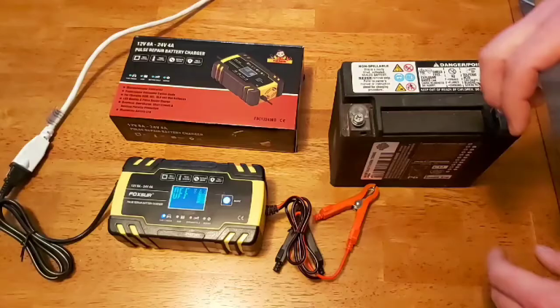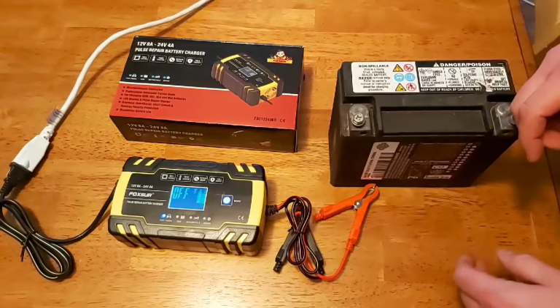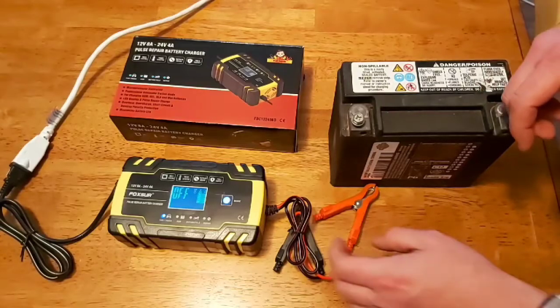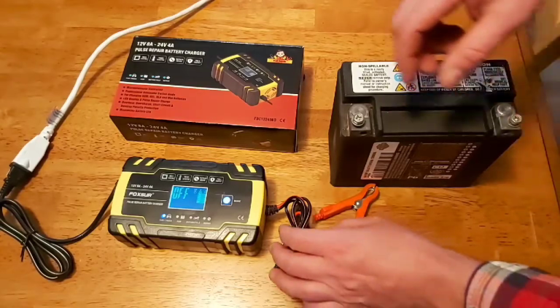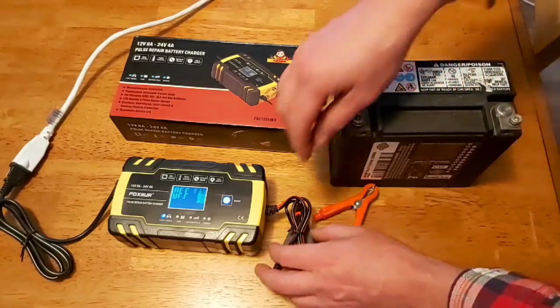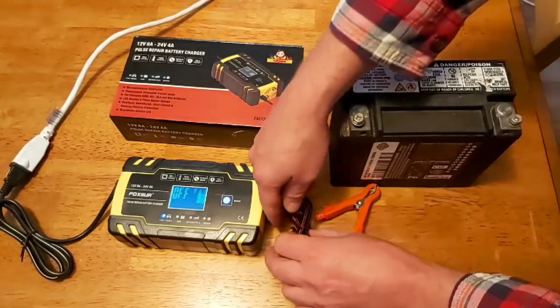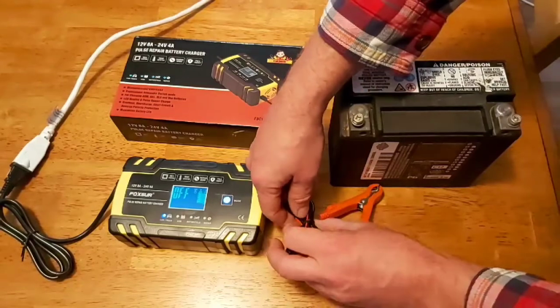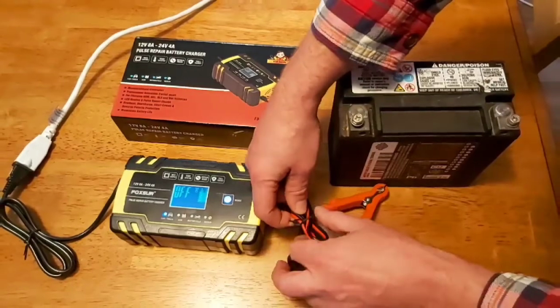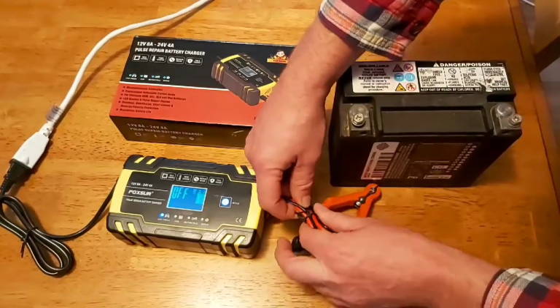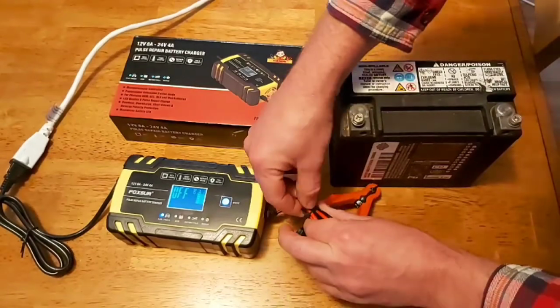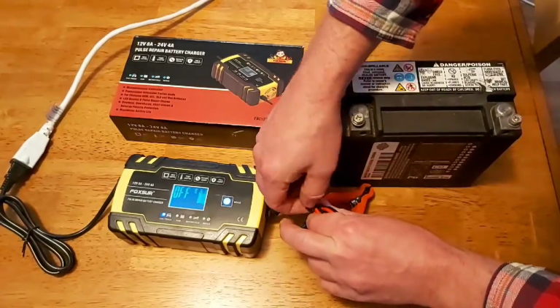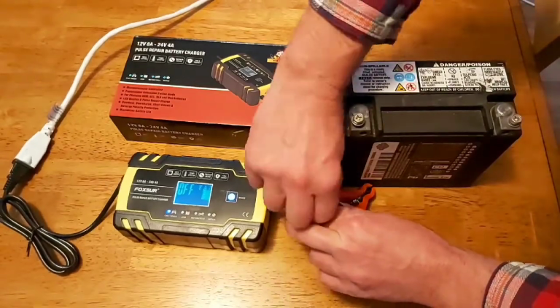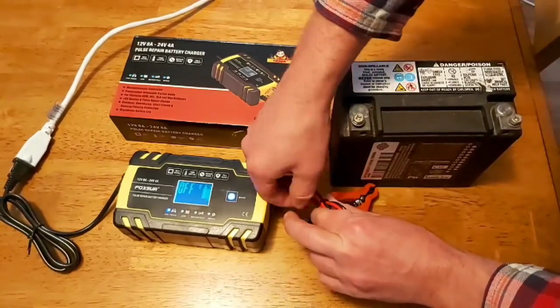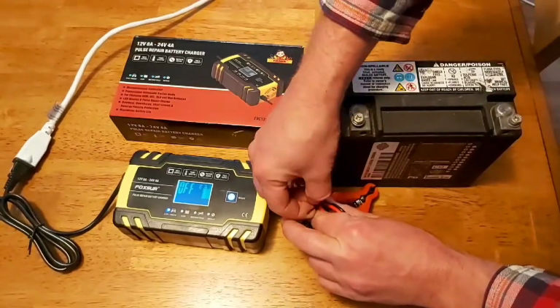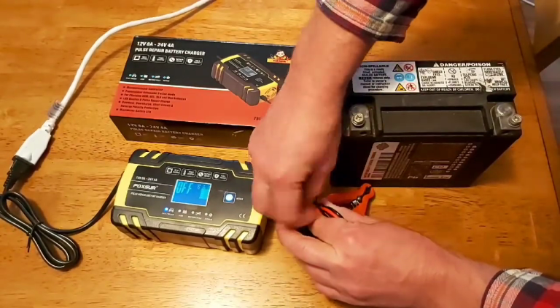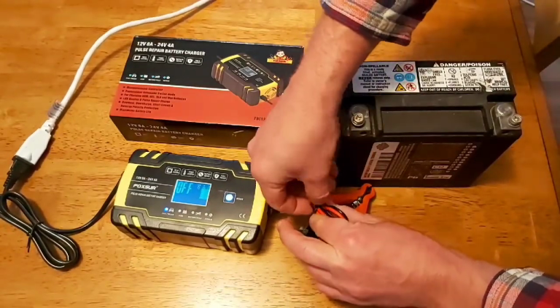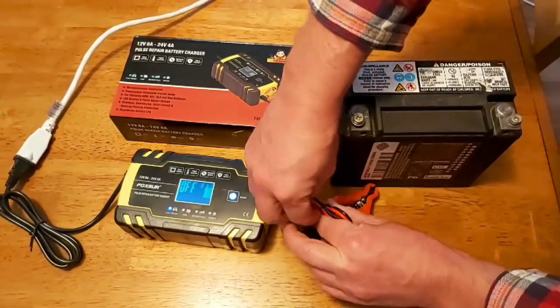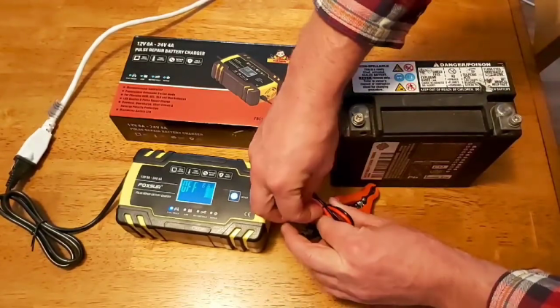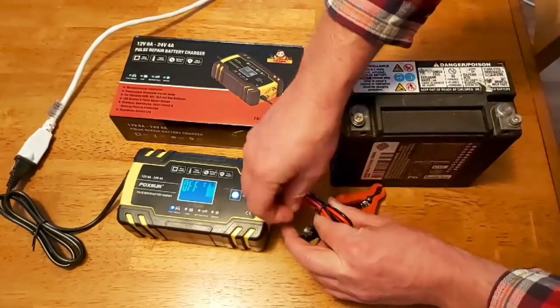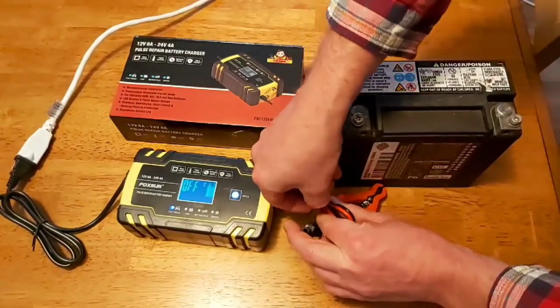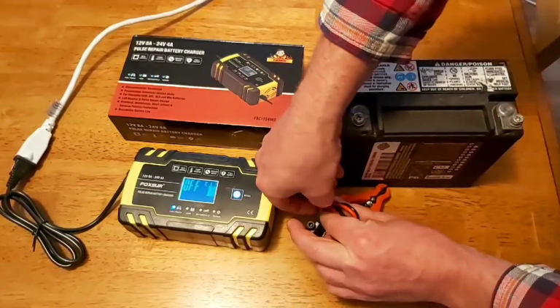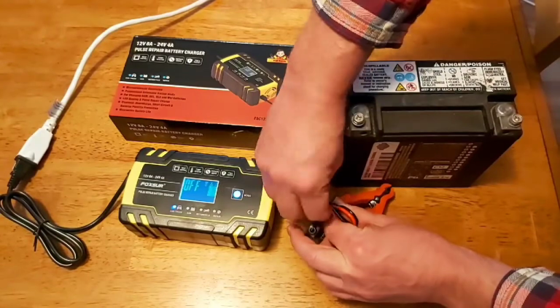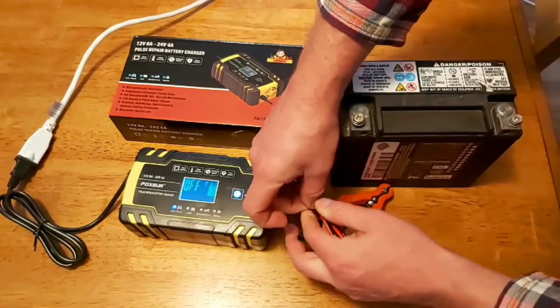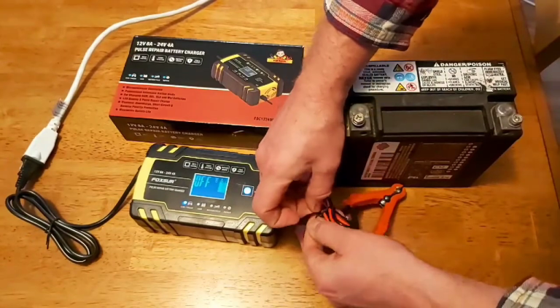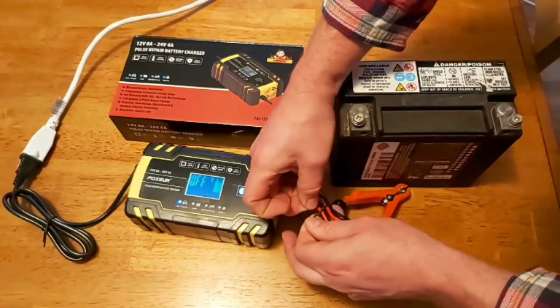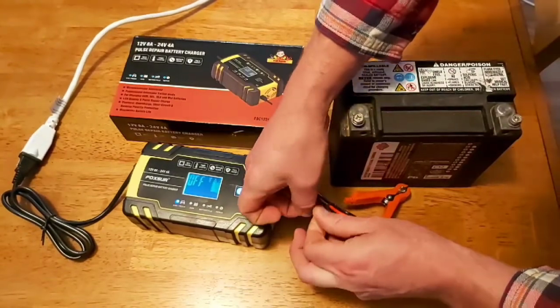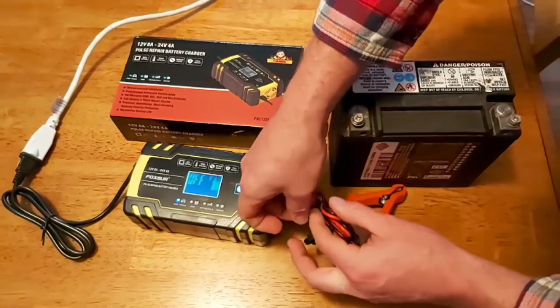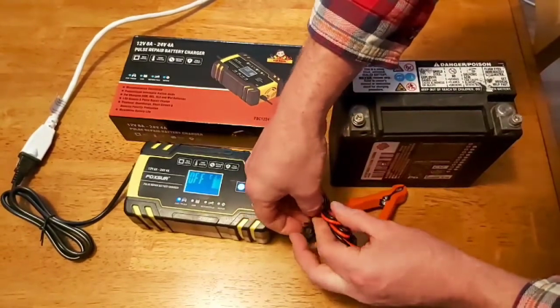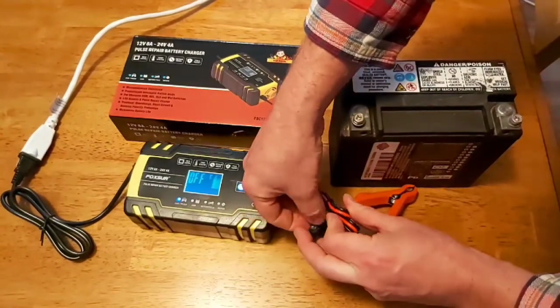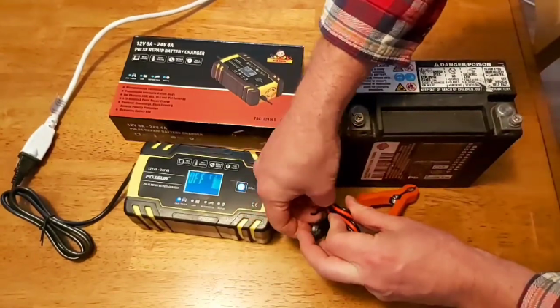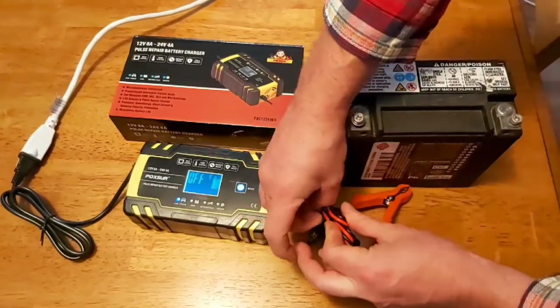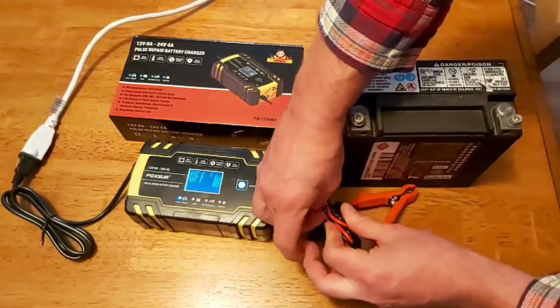So I've just grabbed my motorcycle battery. Let's hook her up to the charger here. The battery's been sitting out in the garage for a few weeks in the cold, so it's probably down a little bit.